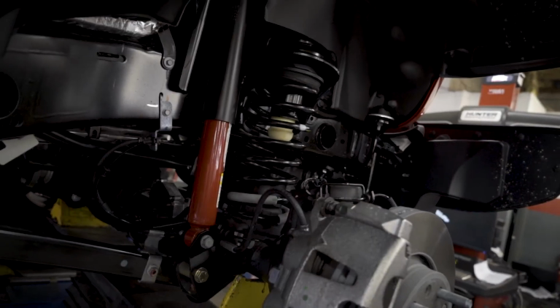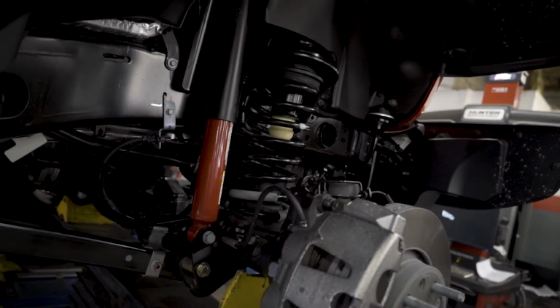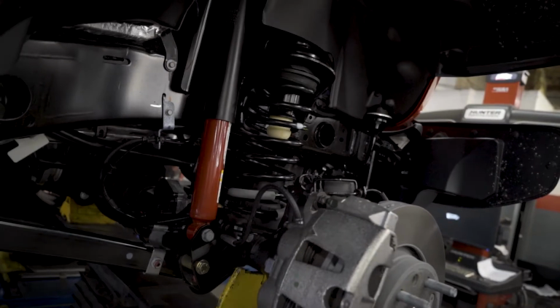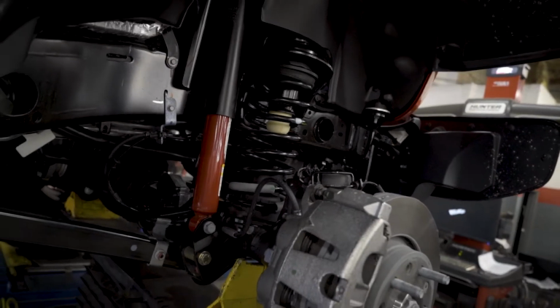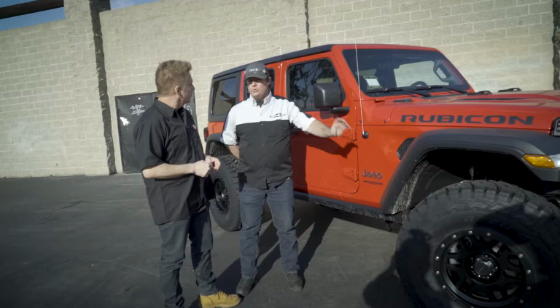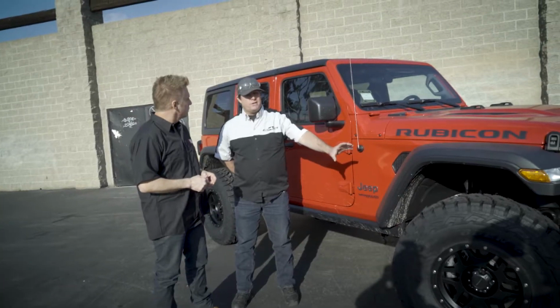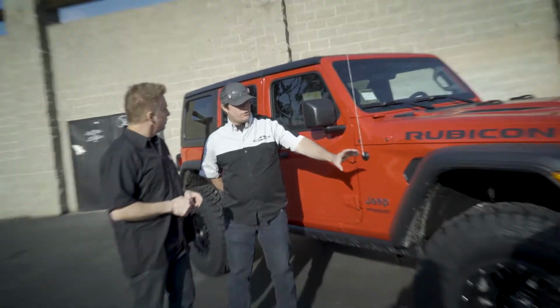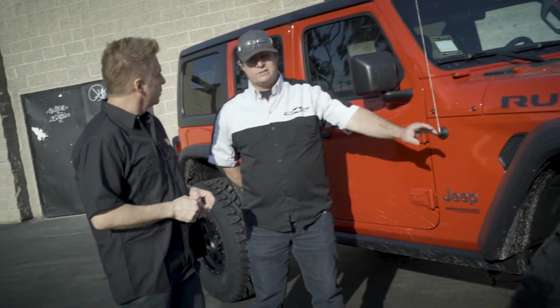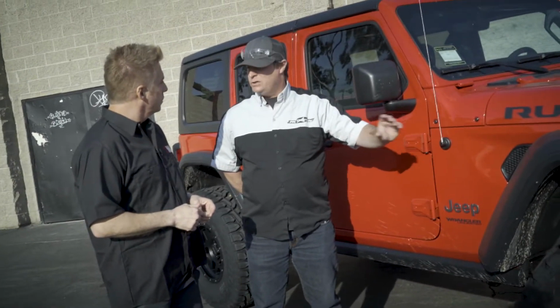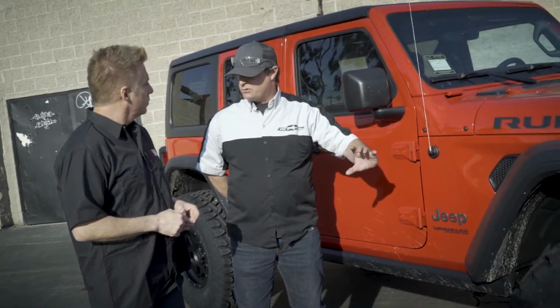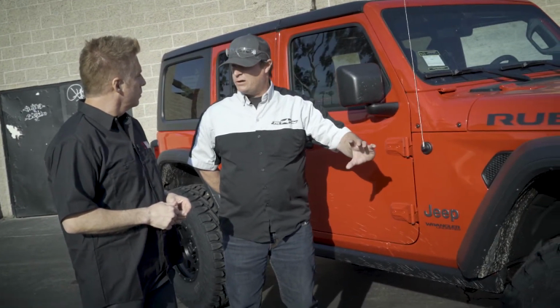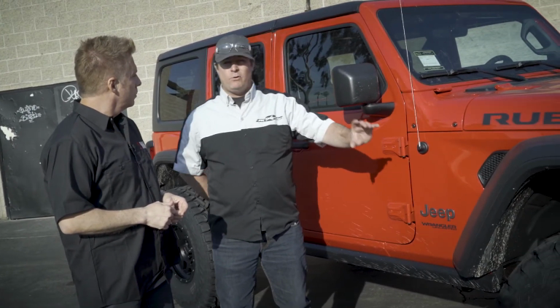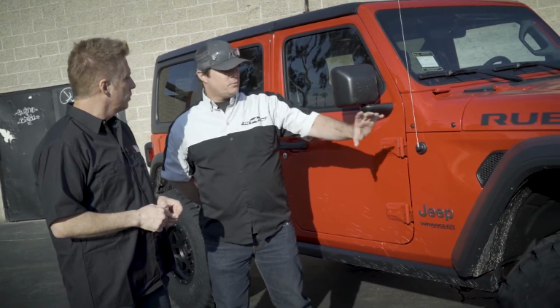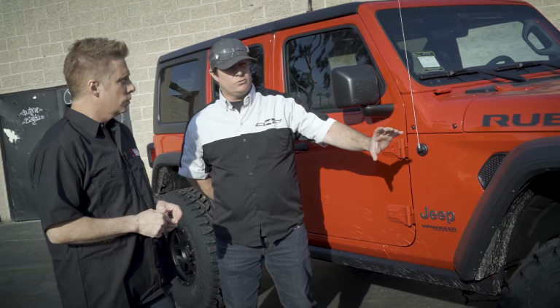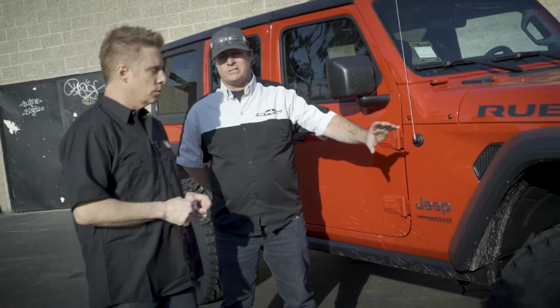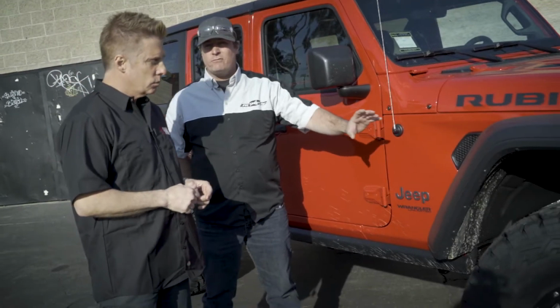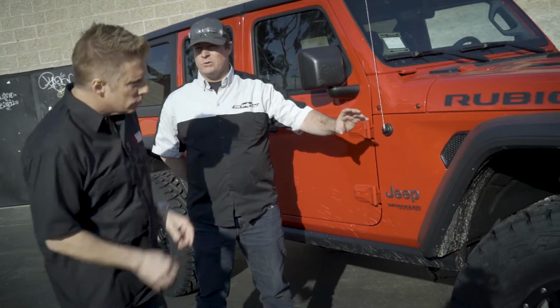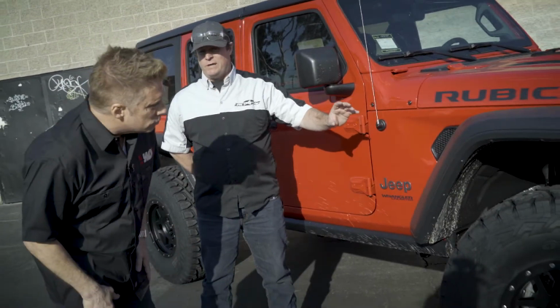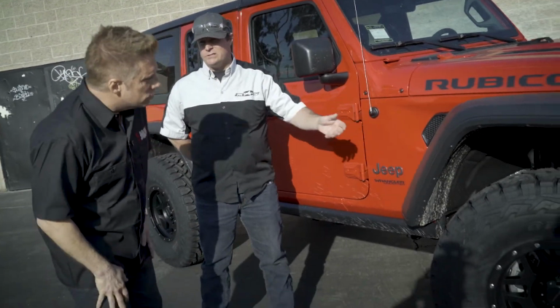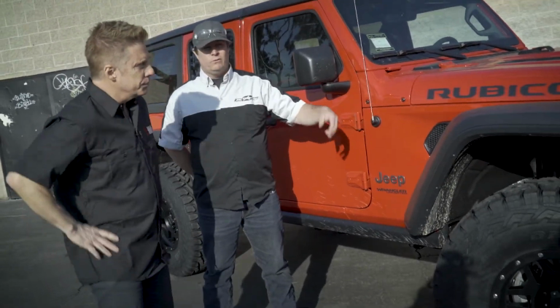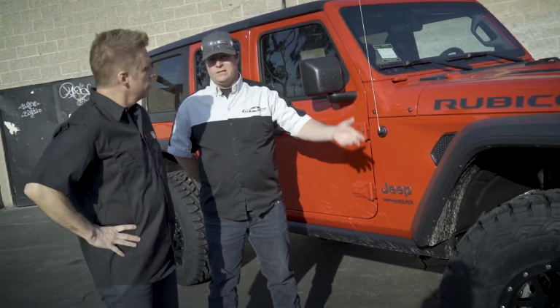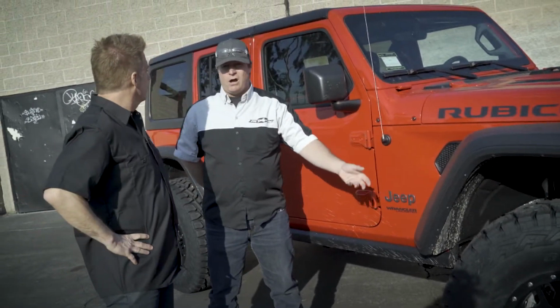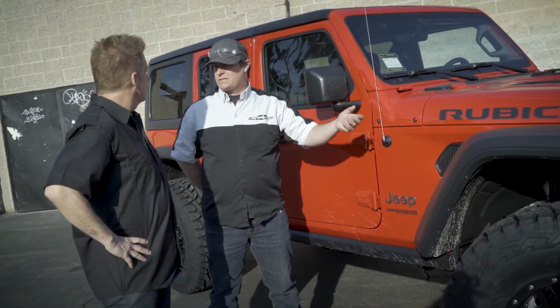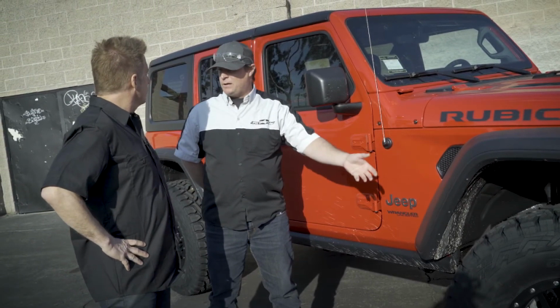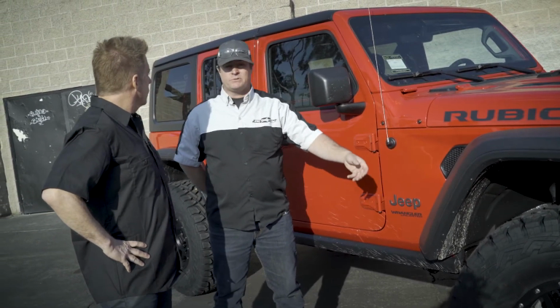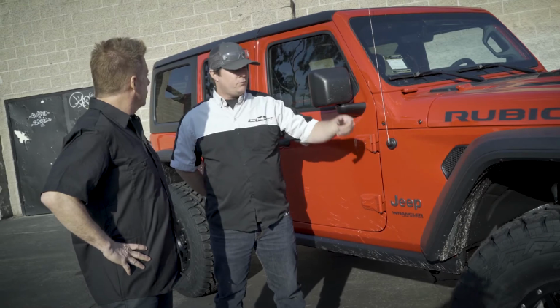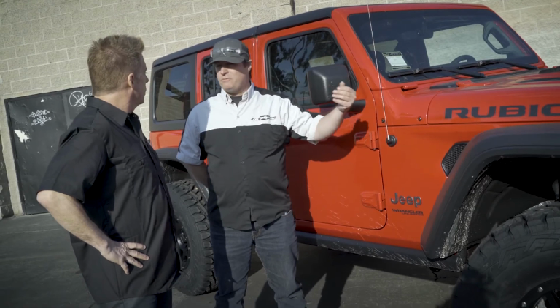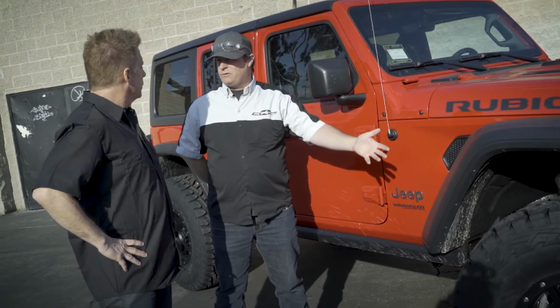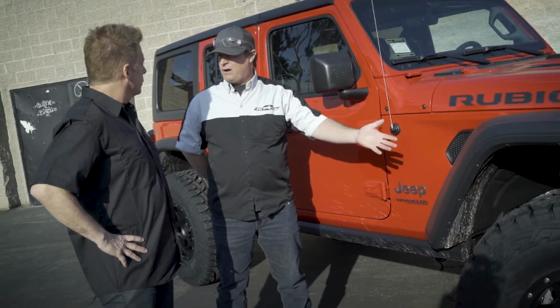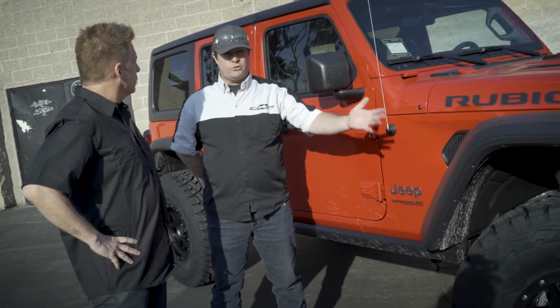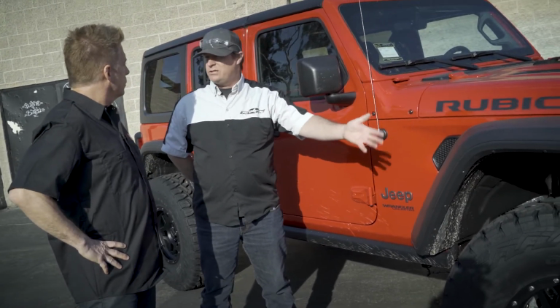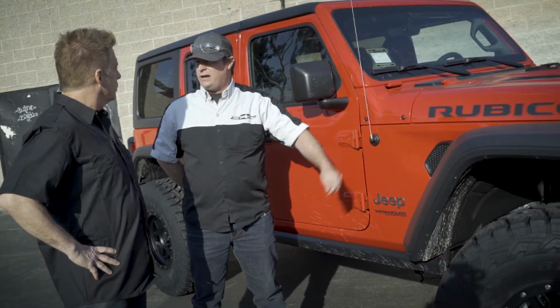This is our entry level kit right now. It's a two-inch spacer in the front and a two-inch spacer in the rear. We made sure that we adjusted everything so it moved up equally — we extended the shocks, extended the bump stops, and made provisions for 35 or 37-inch tall tires.